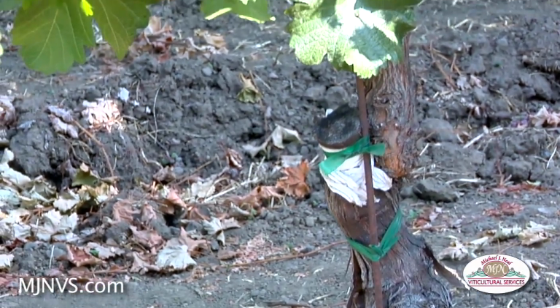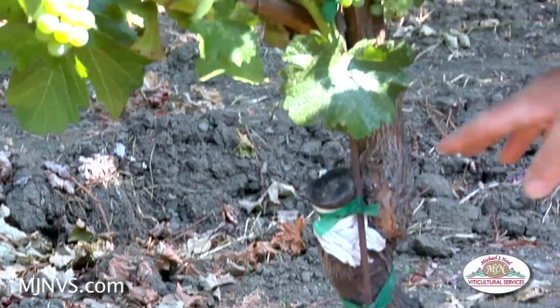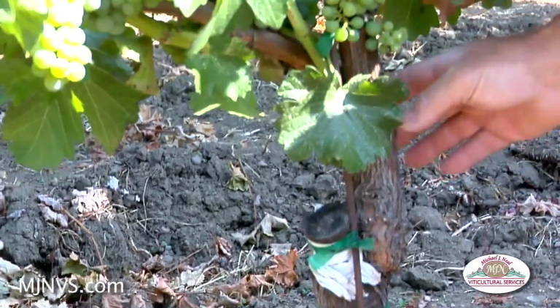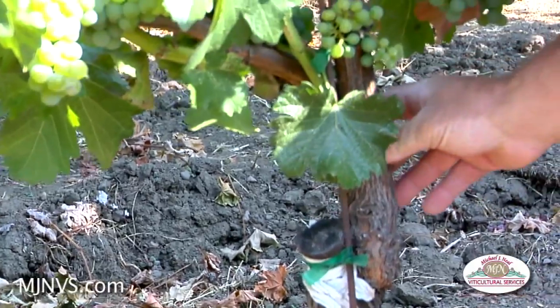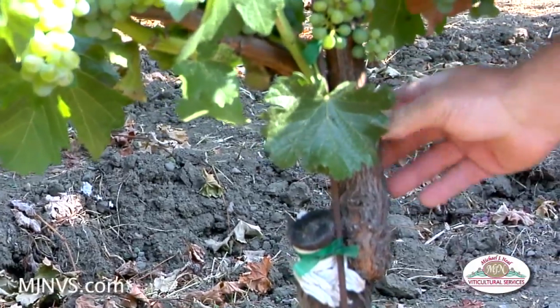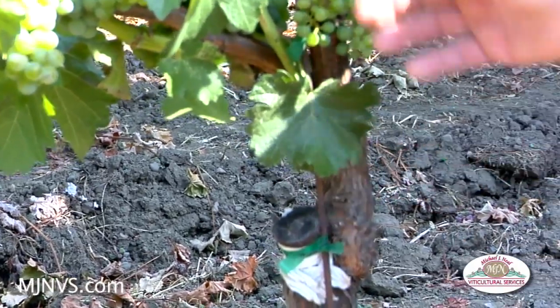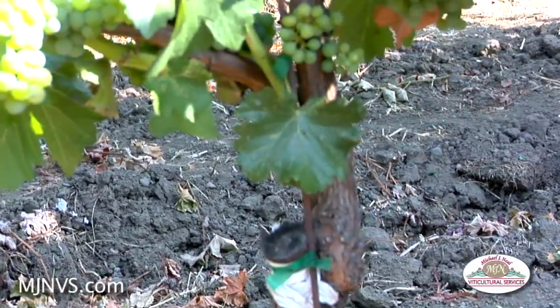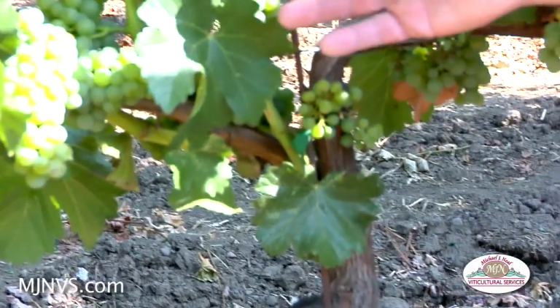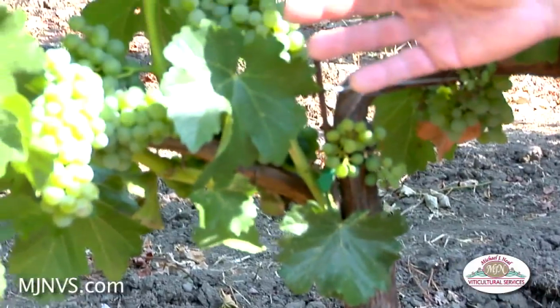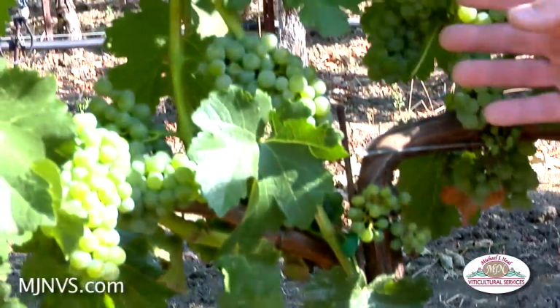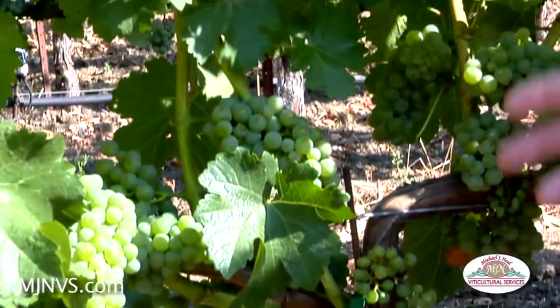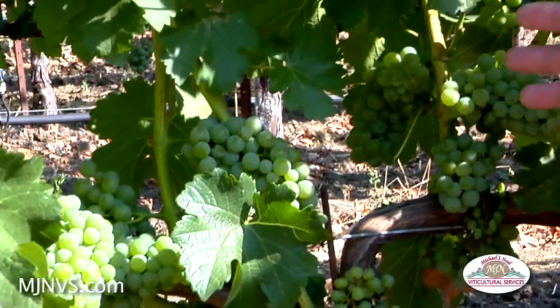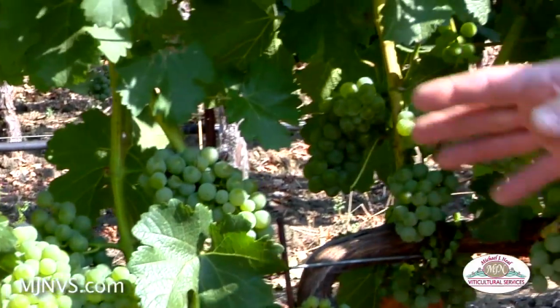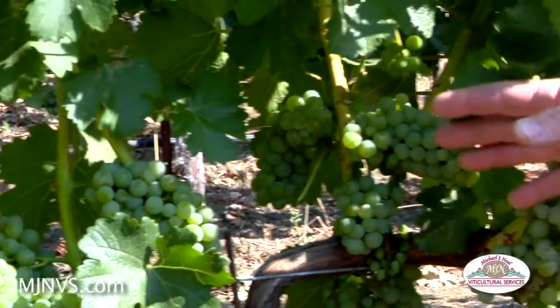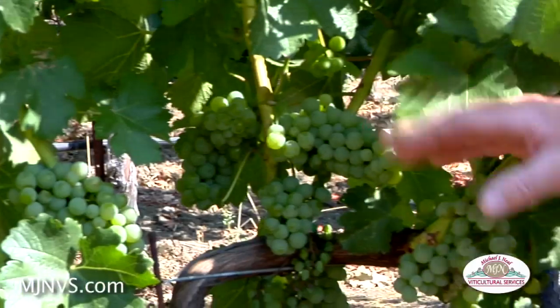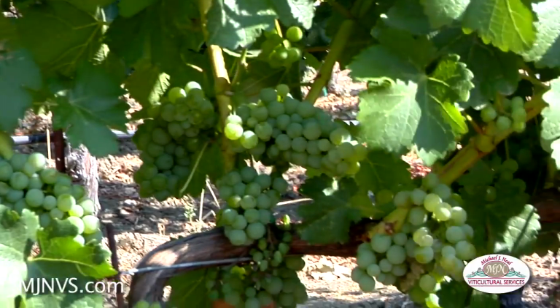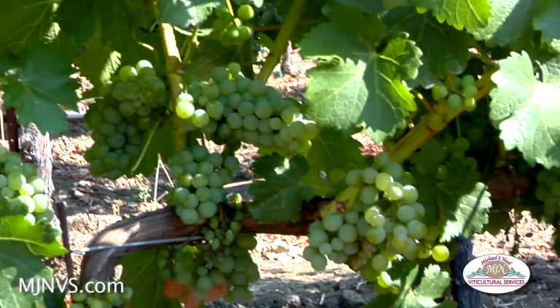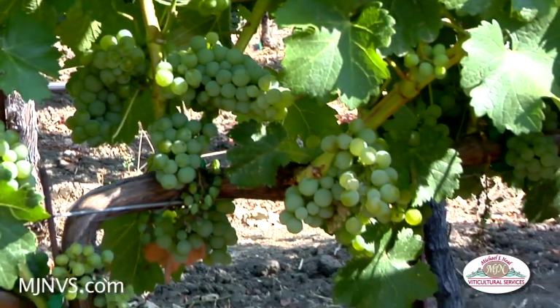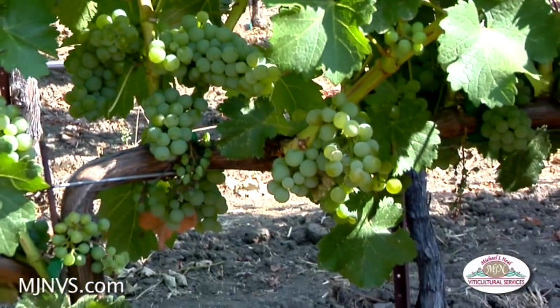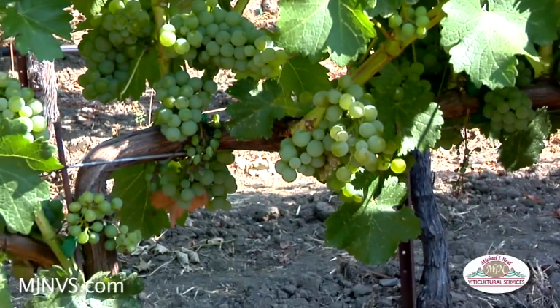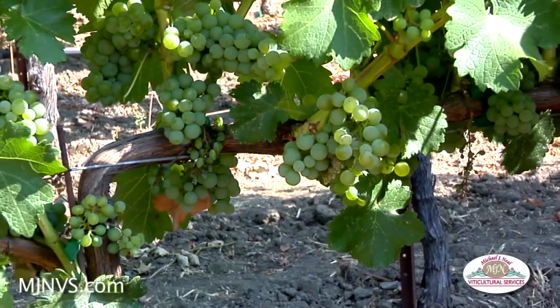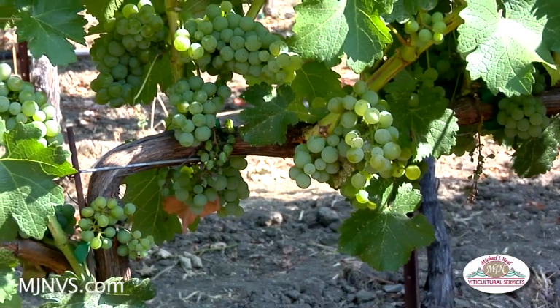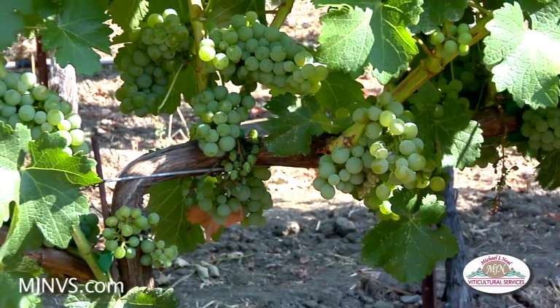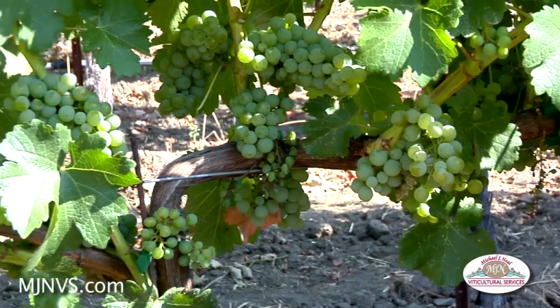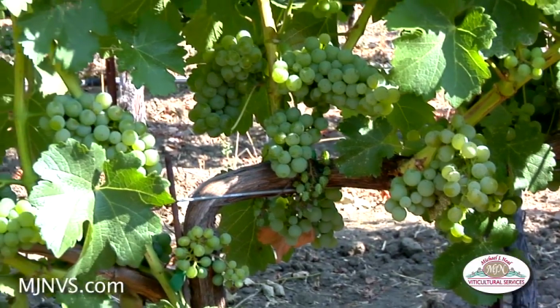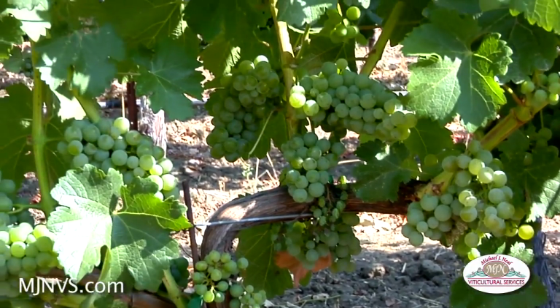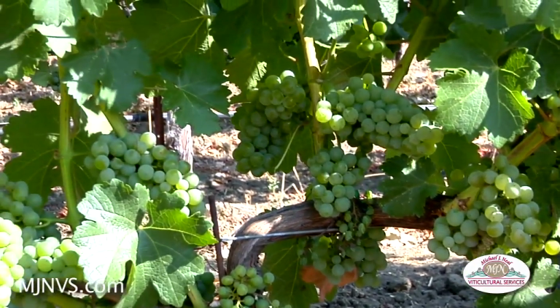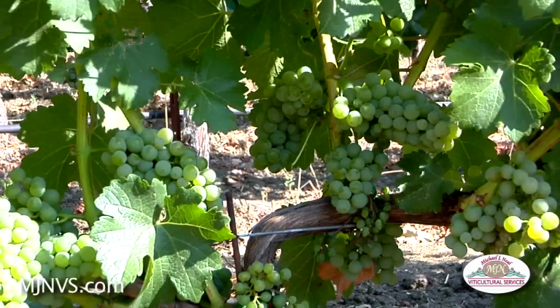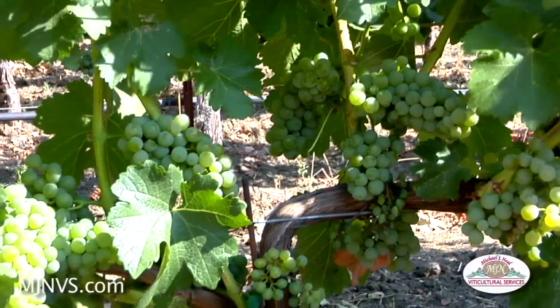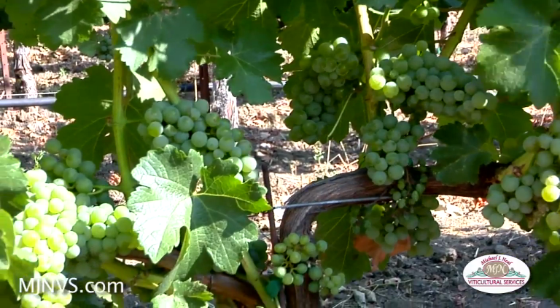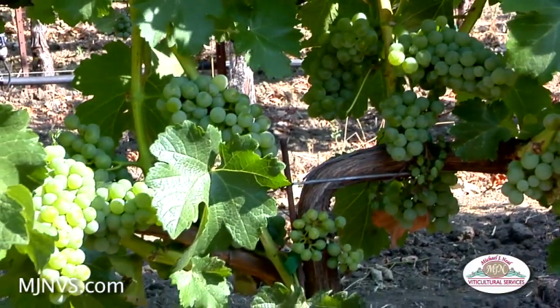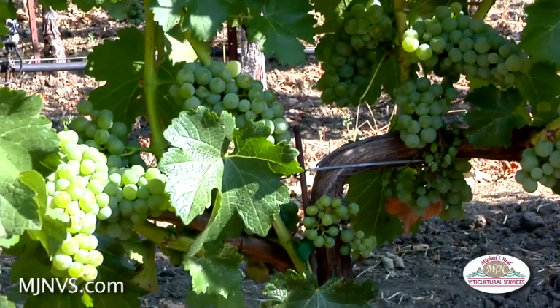This was done about two years ago, and by looking at this vine, it's got a fairly normal crop load. So effectively, they've only lost maybe a crop or a crop and a half on the grafting procedures.